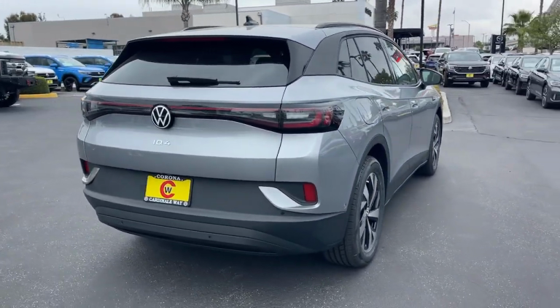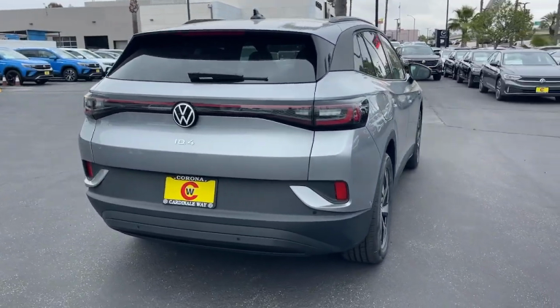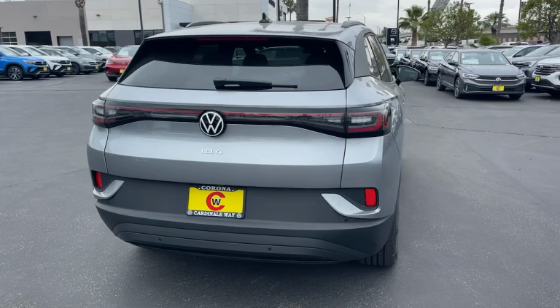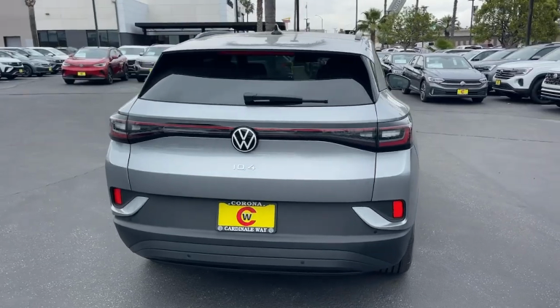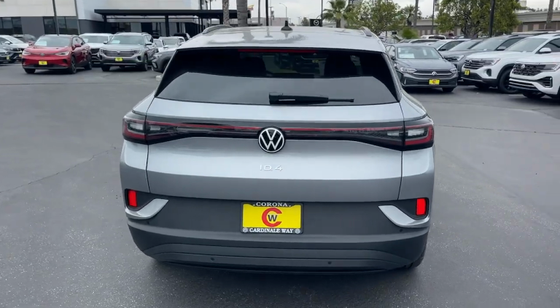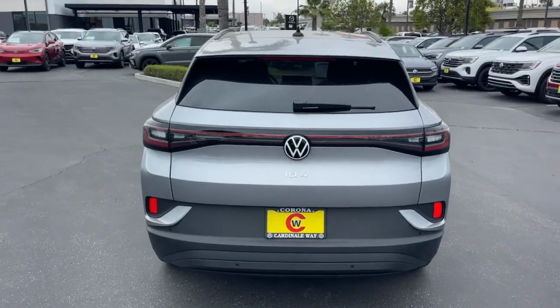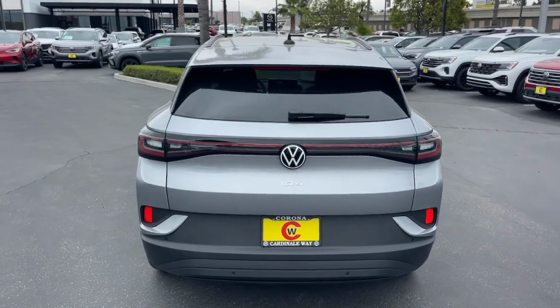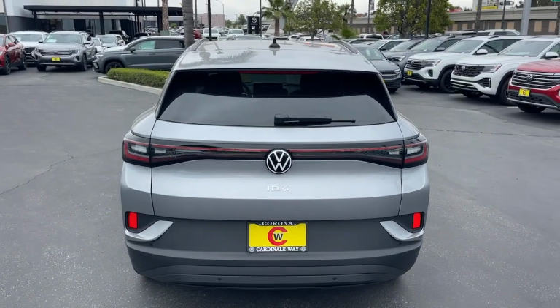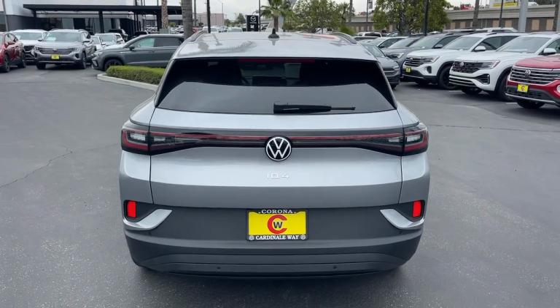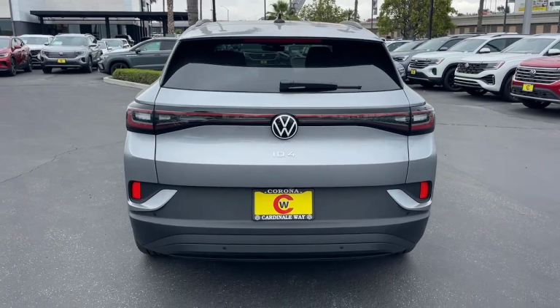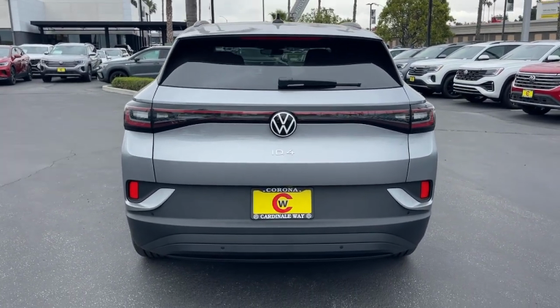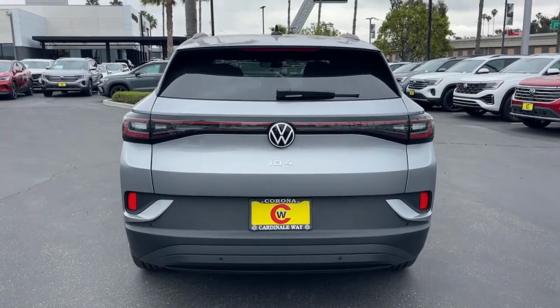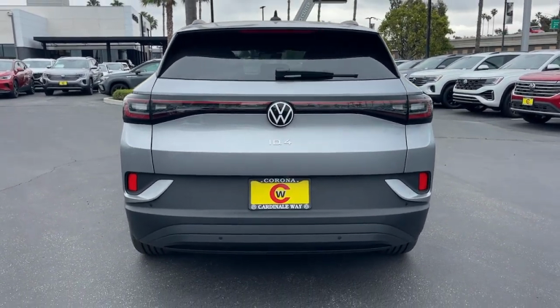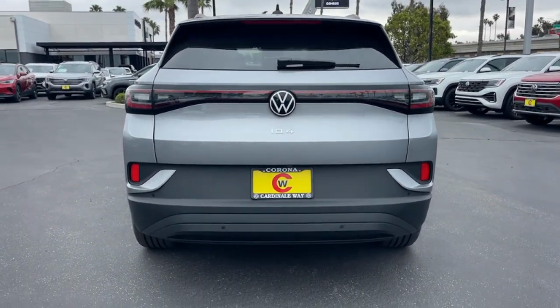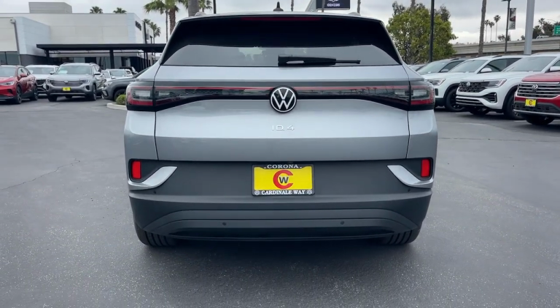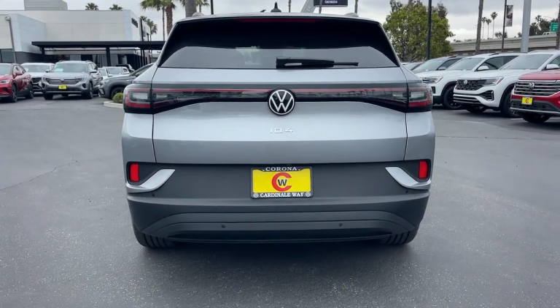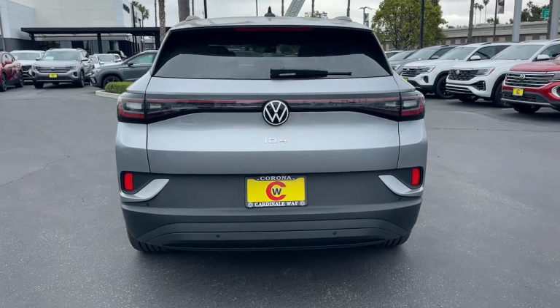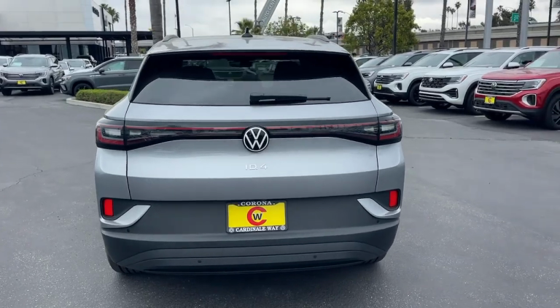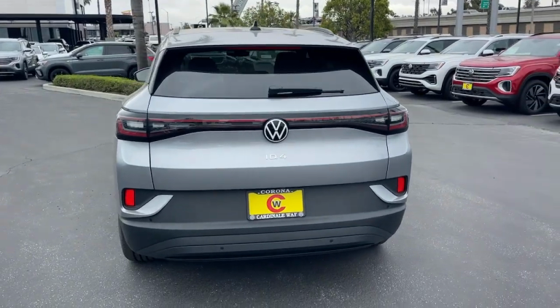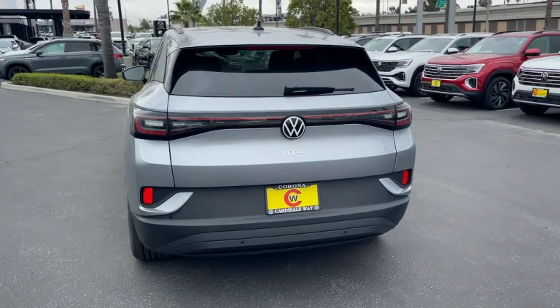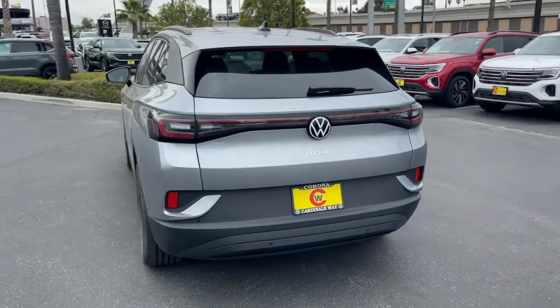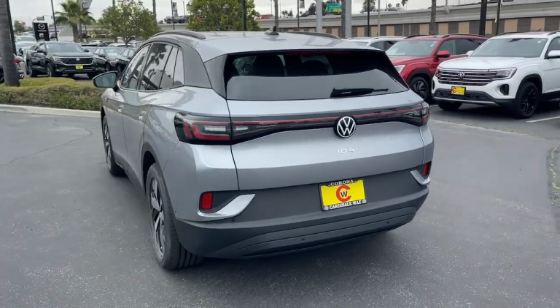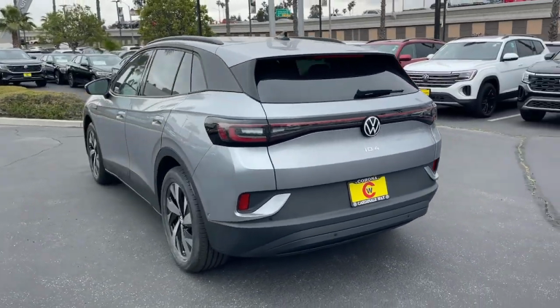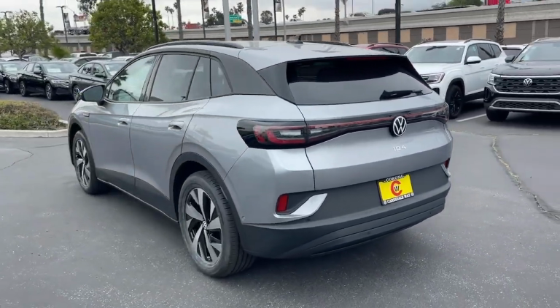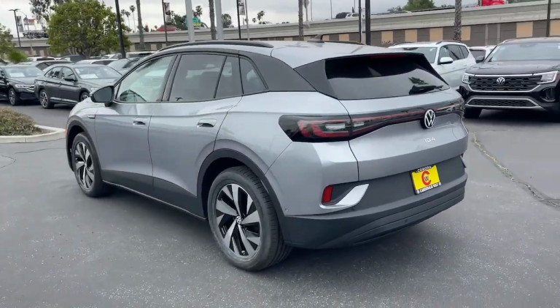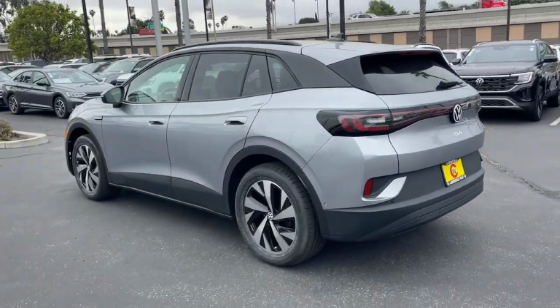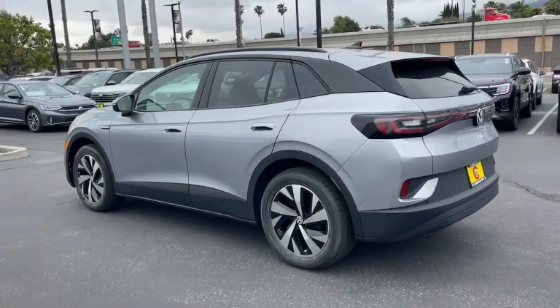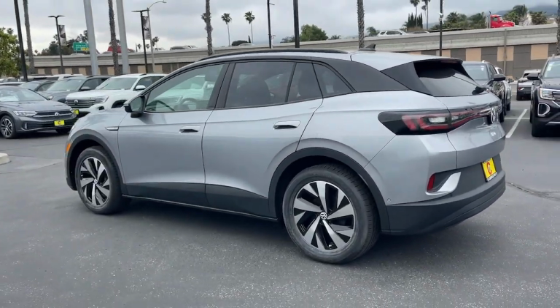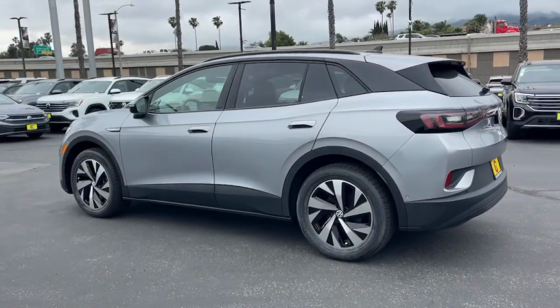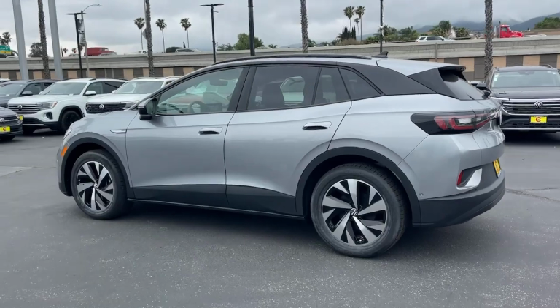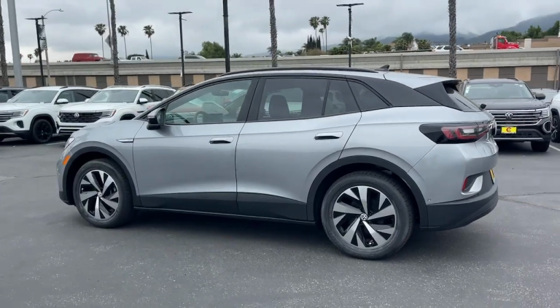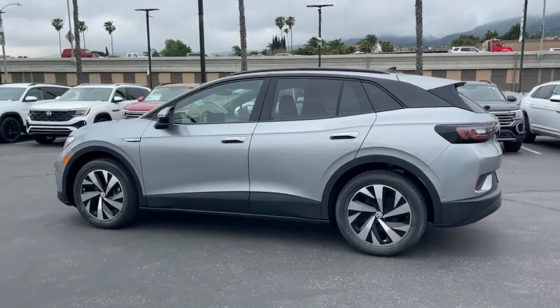This extraordinary EV brings you the comfort and versatility of an SUV, advanced driver assist safety features, touchscreen controls, flexible charging options, and a generous range so you can drive boldly into the future.